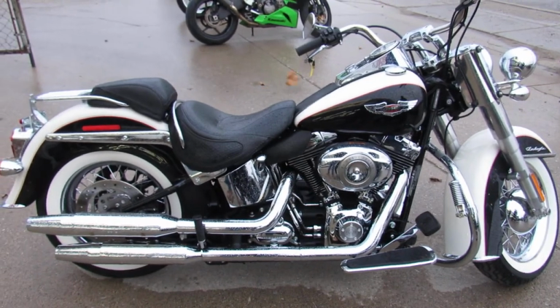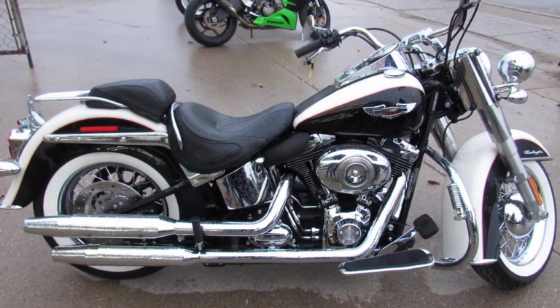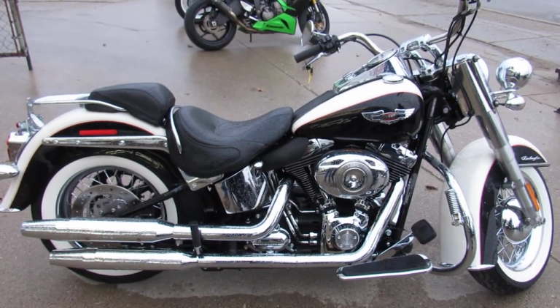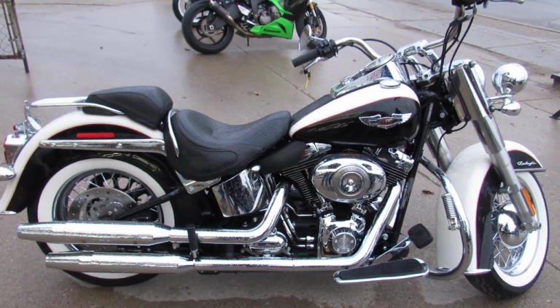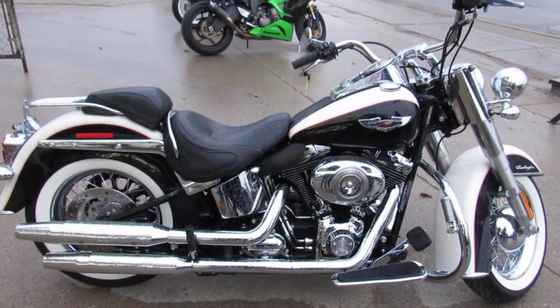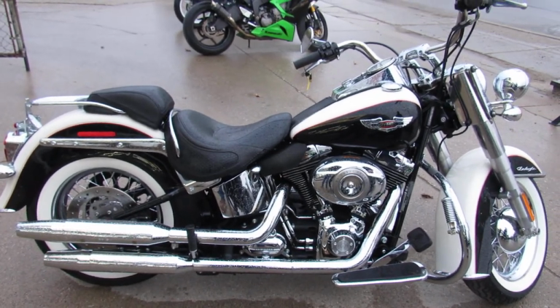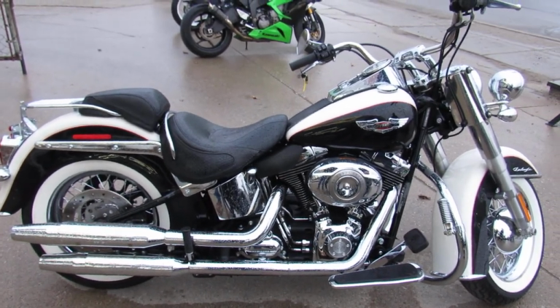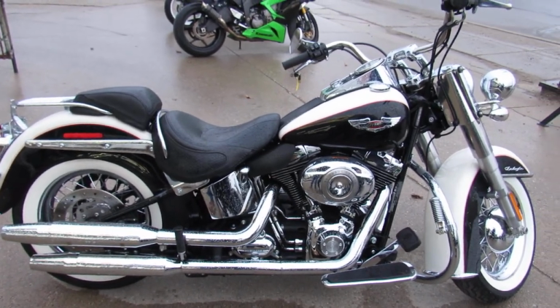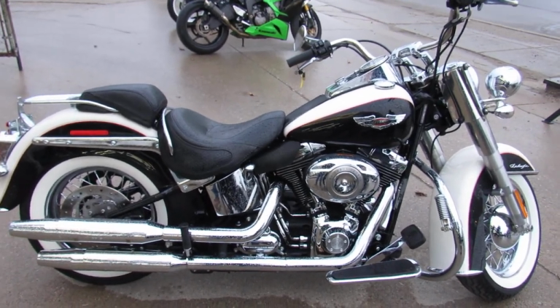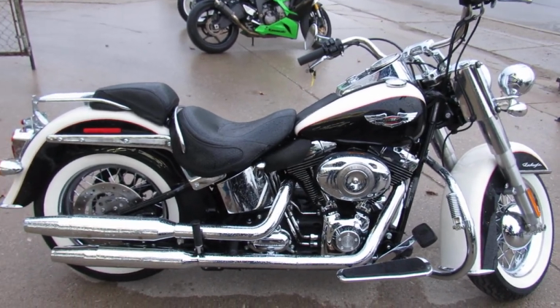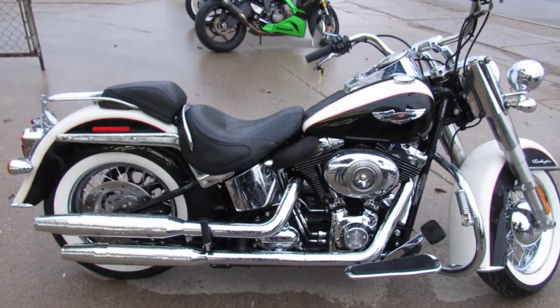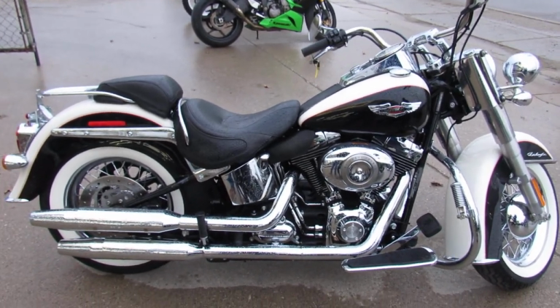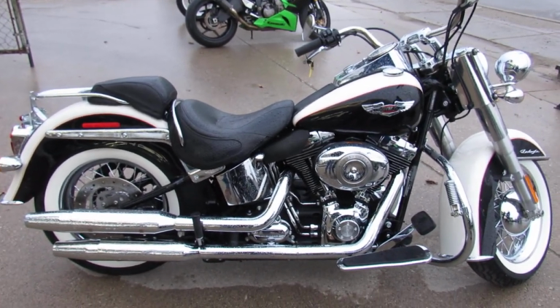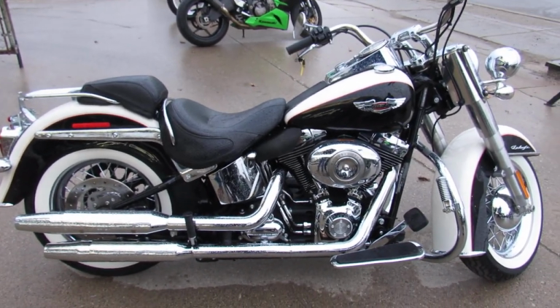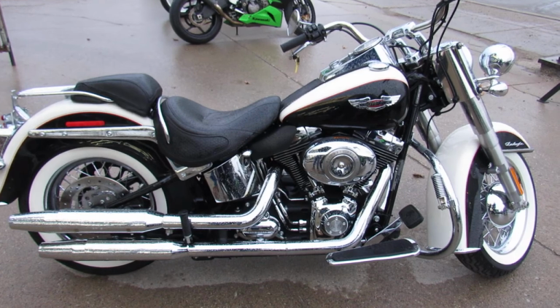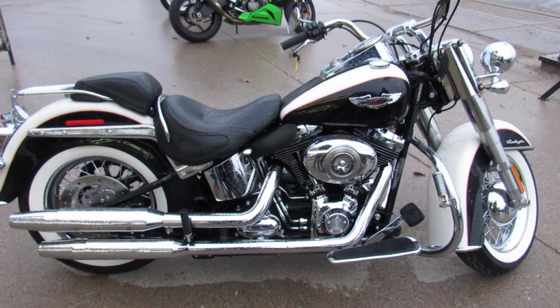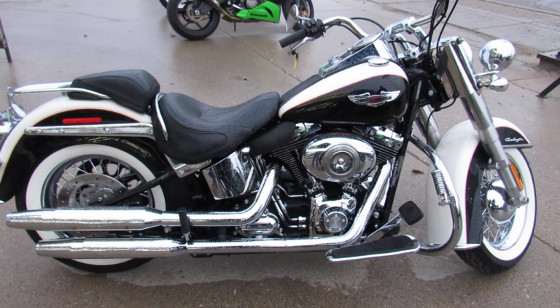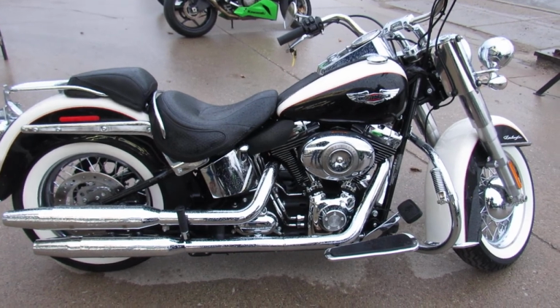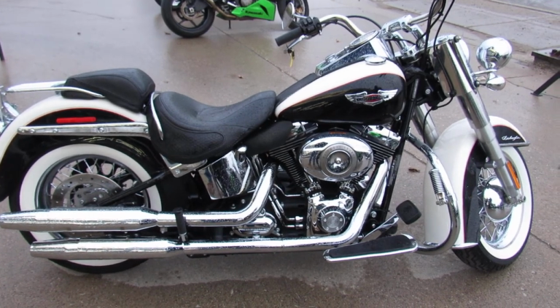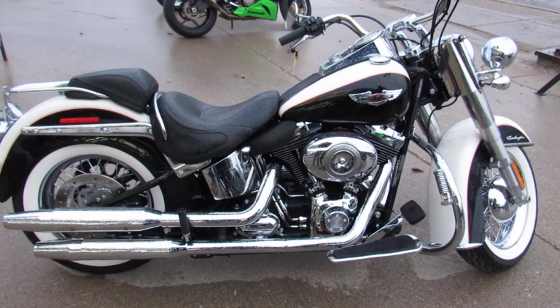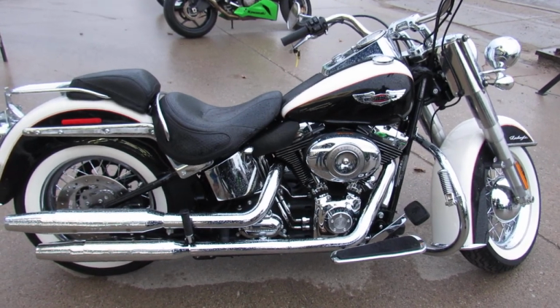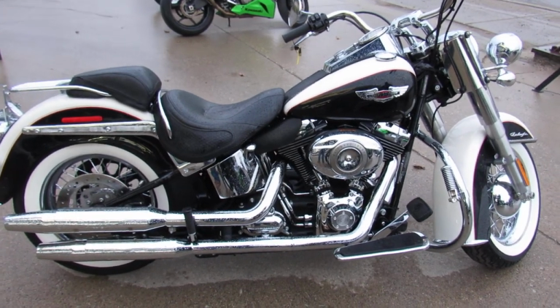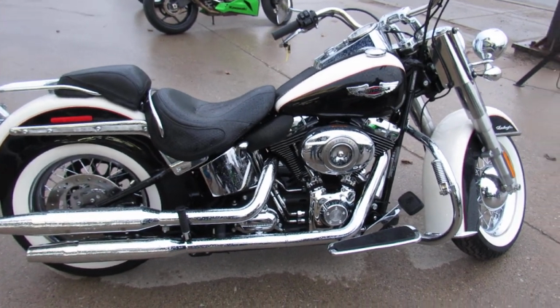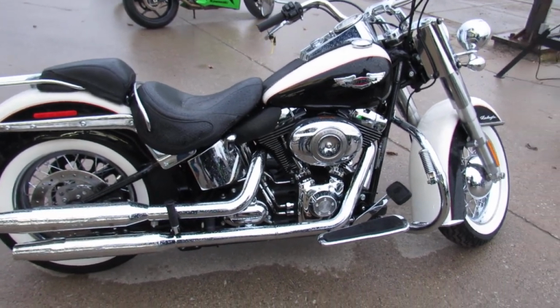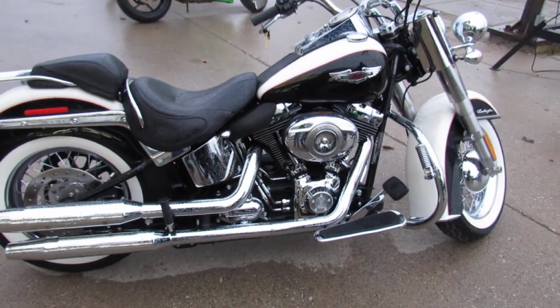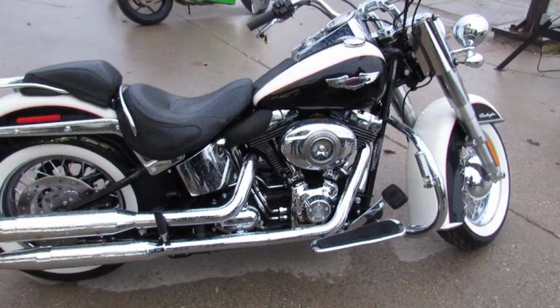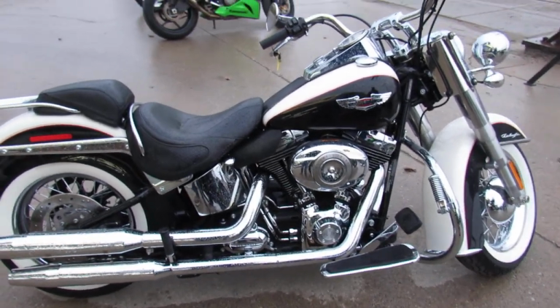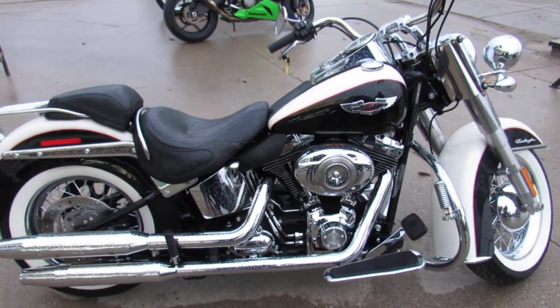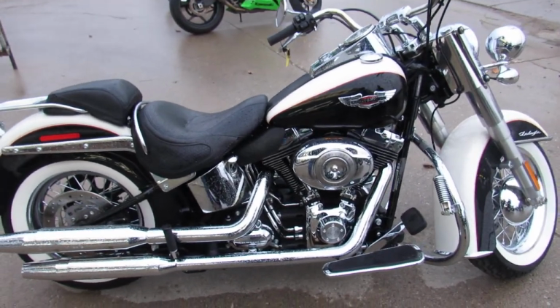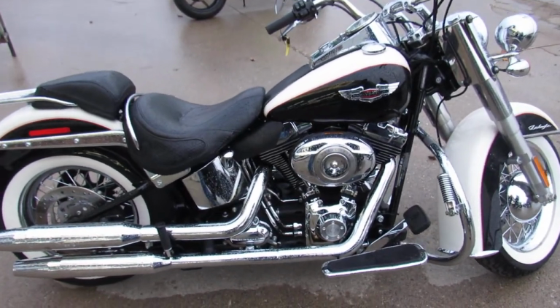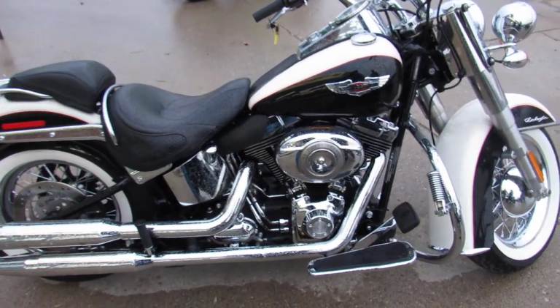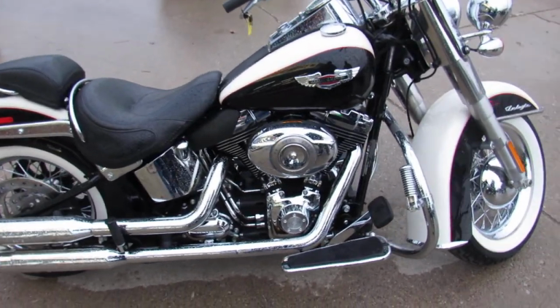Hey guys, Andrew and Aaron with Approval Powersports out here doing some videos on the used Harley Davidsons. Over 400 used Harleys in the showroom for sale.